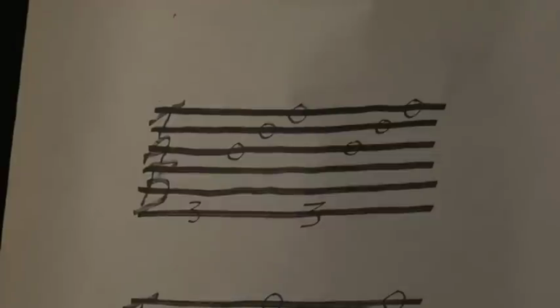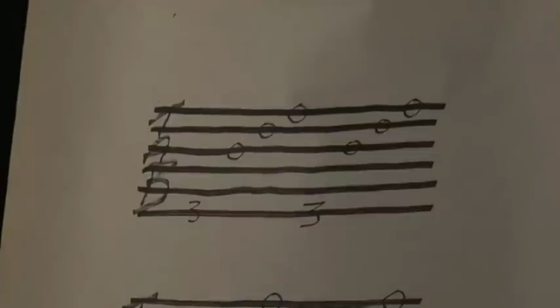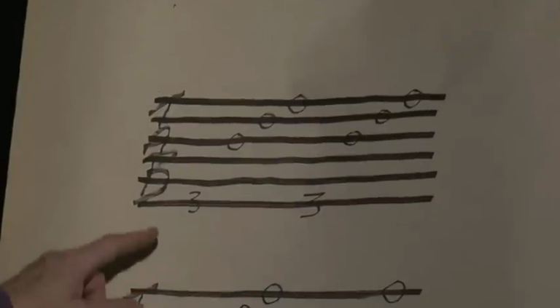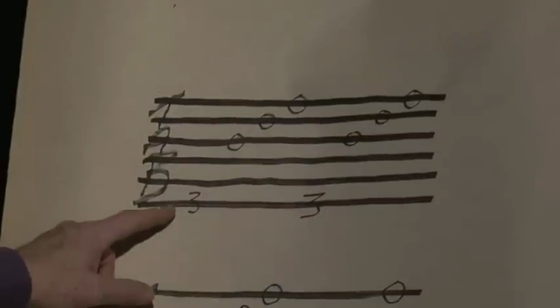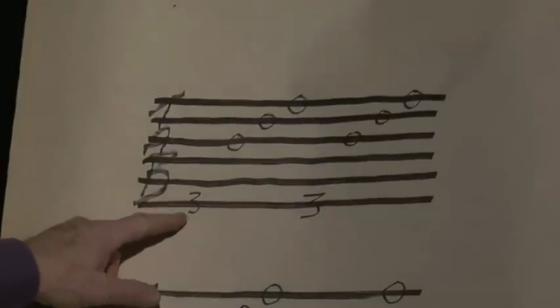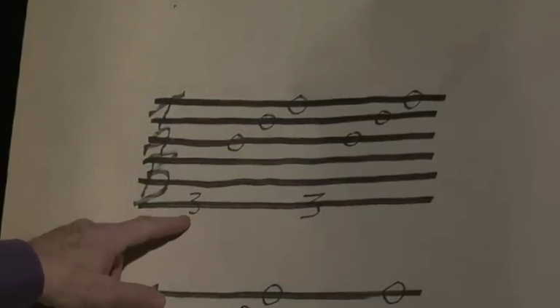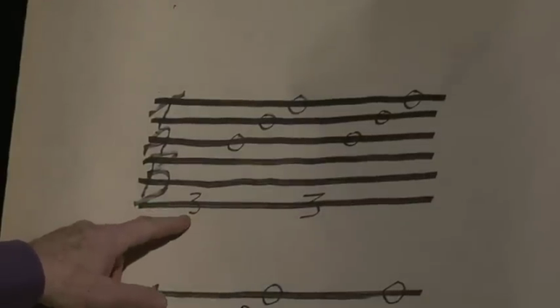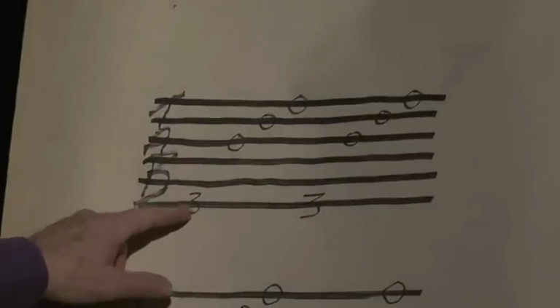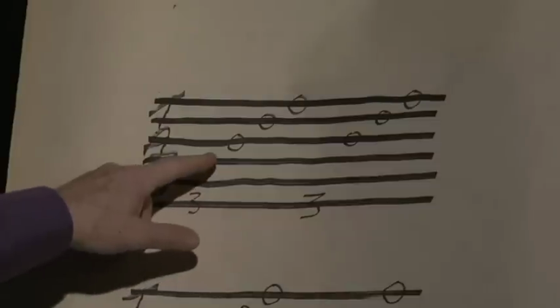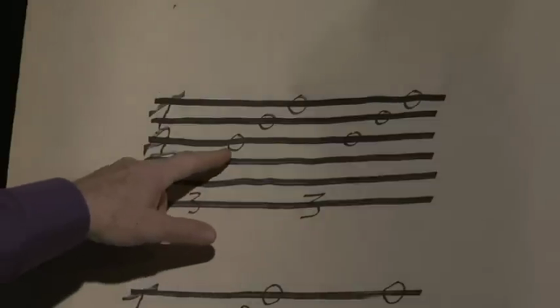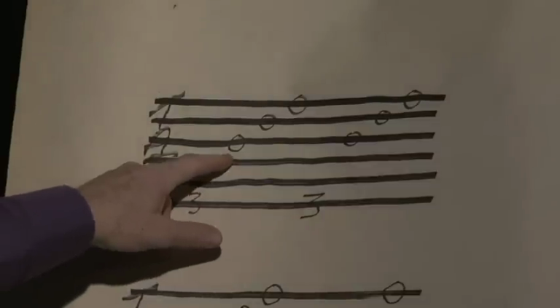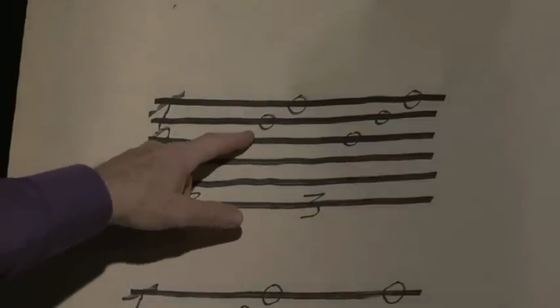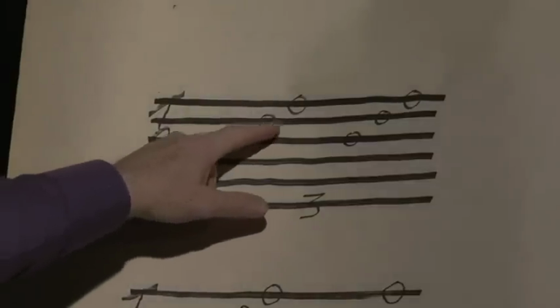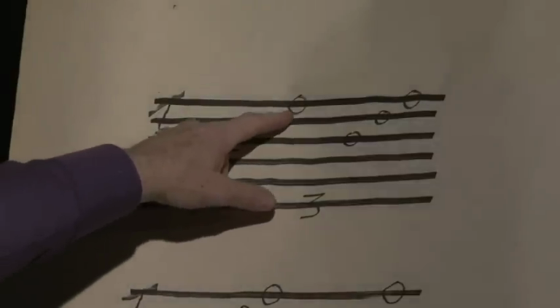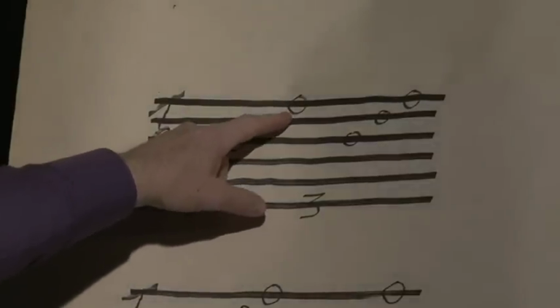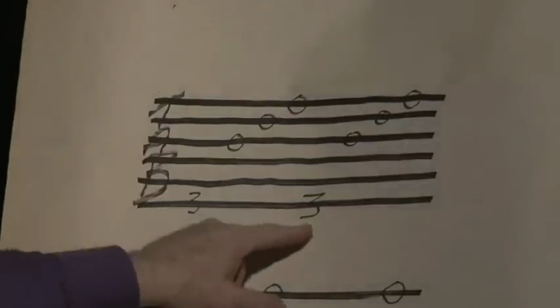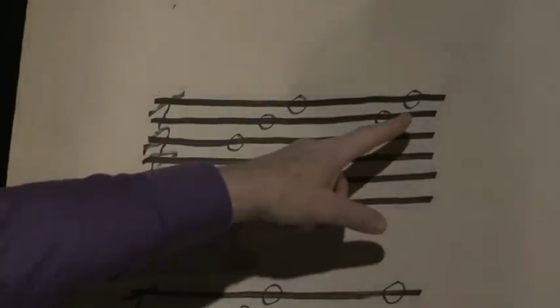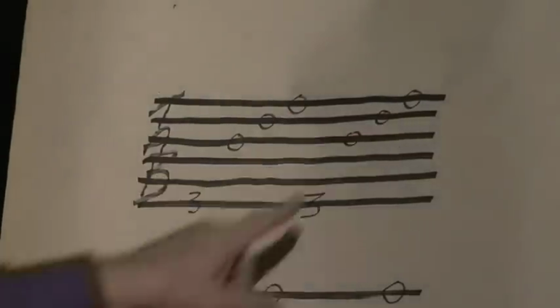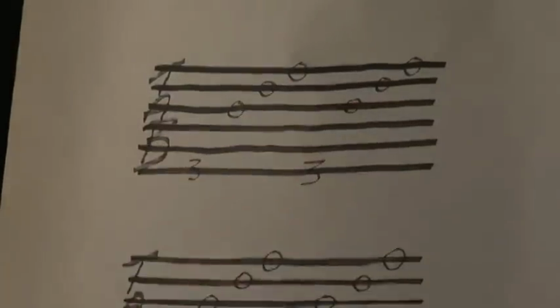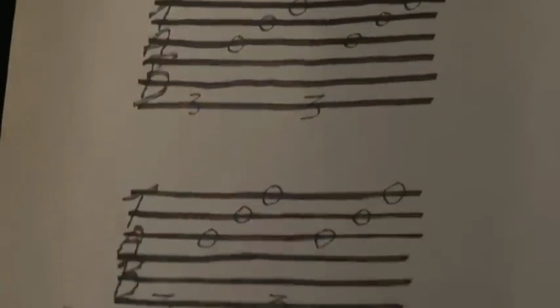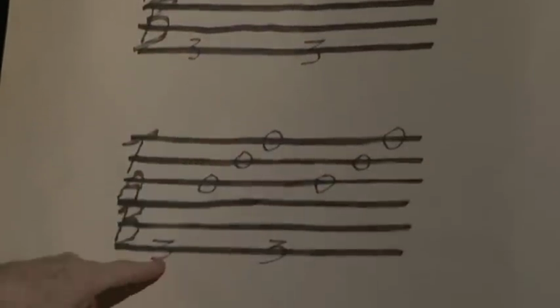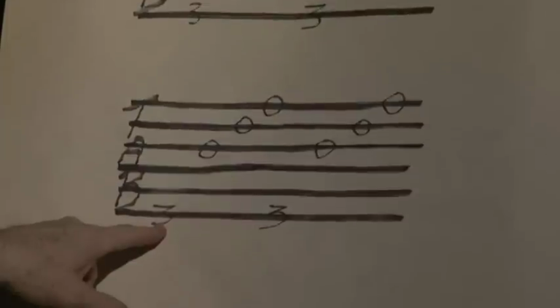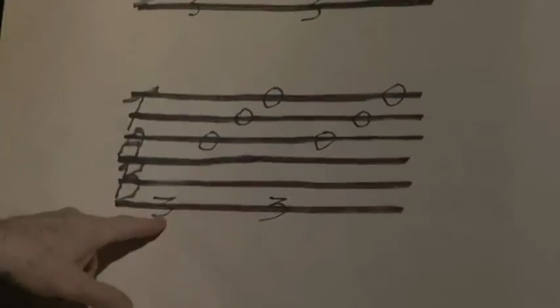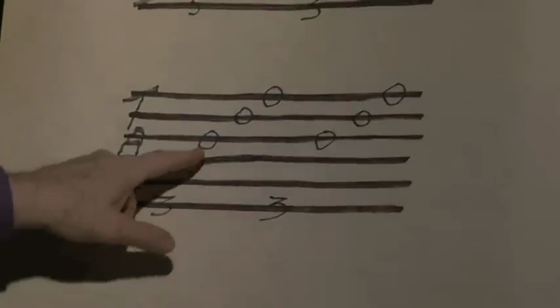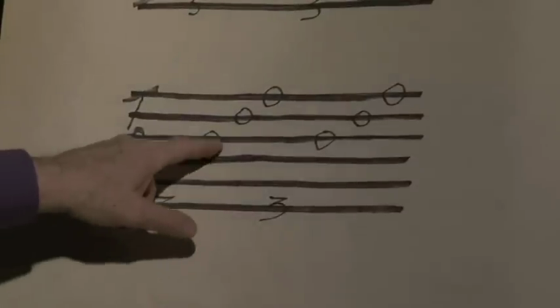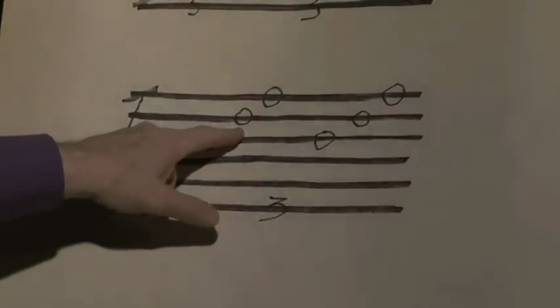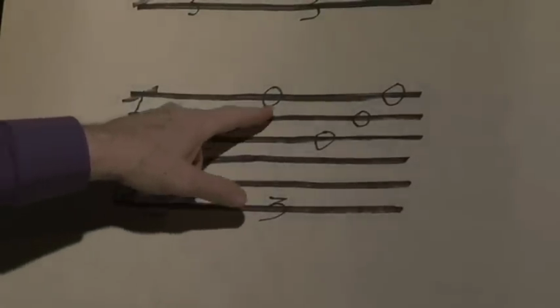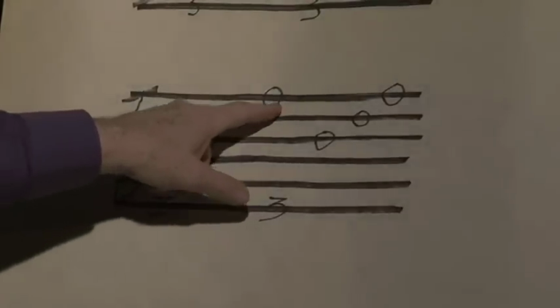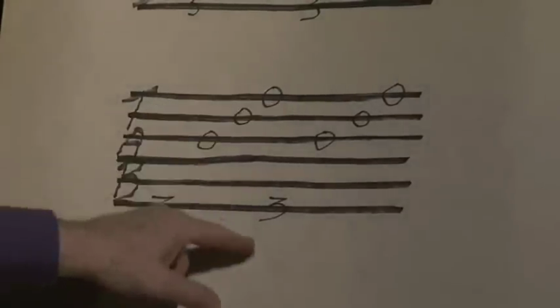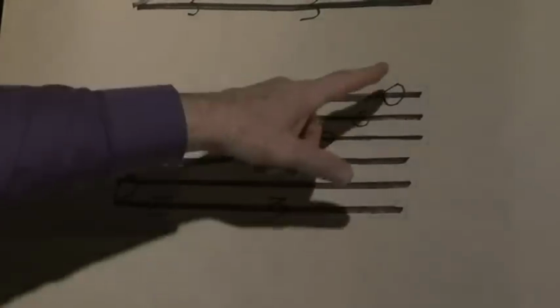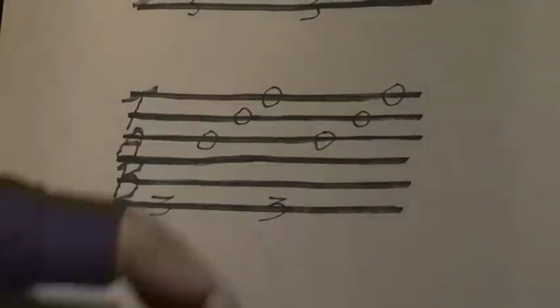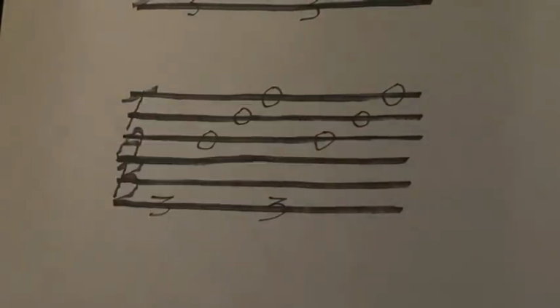The last two bars: sixth string third fret, third open, second open, first open, repeat. Sixth string third fret, third open, second open, first open, repeat. And that's it.